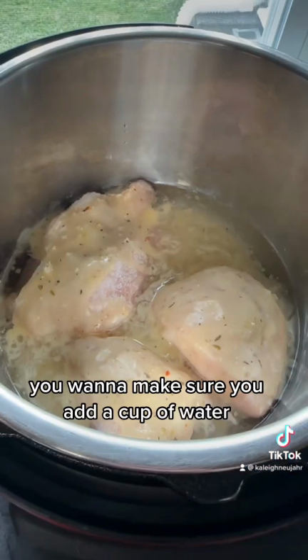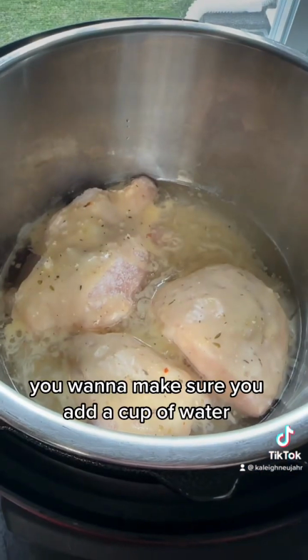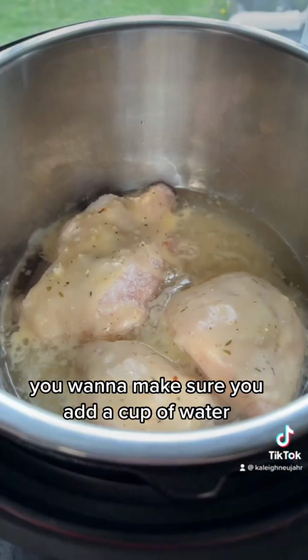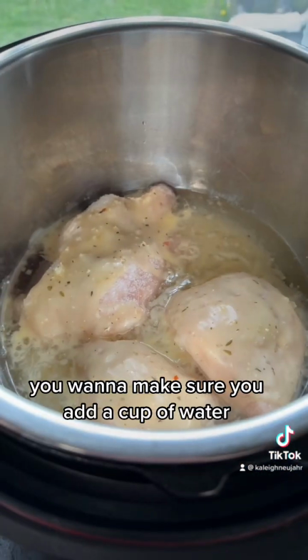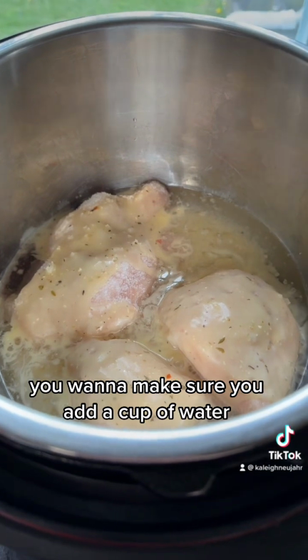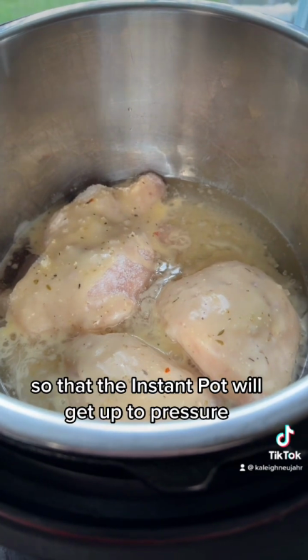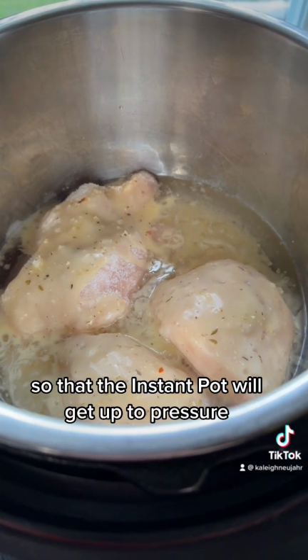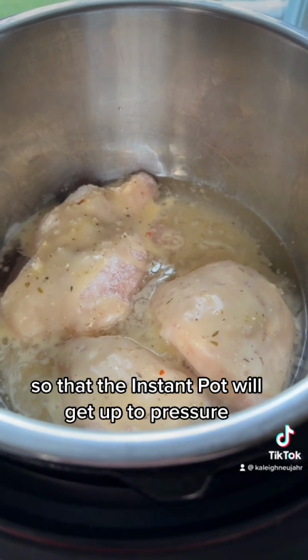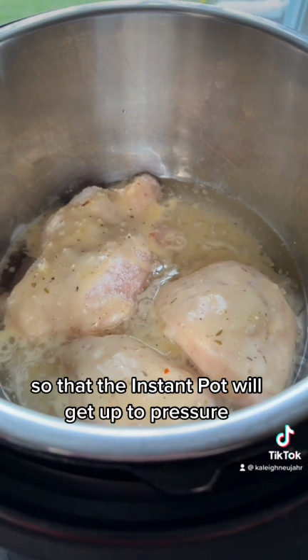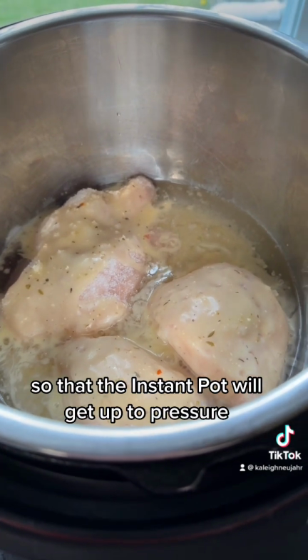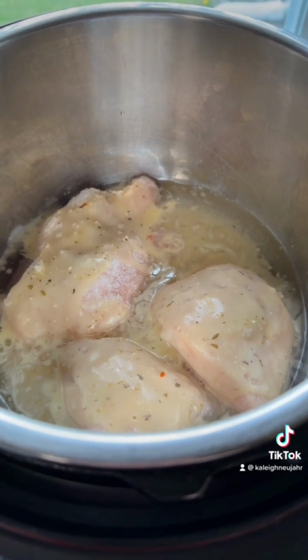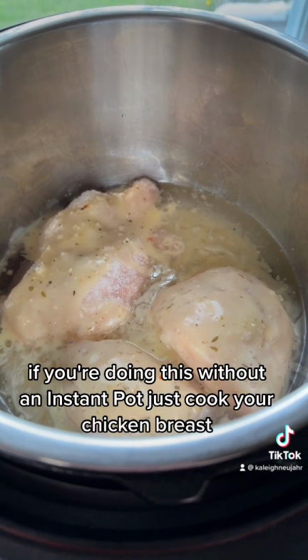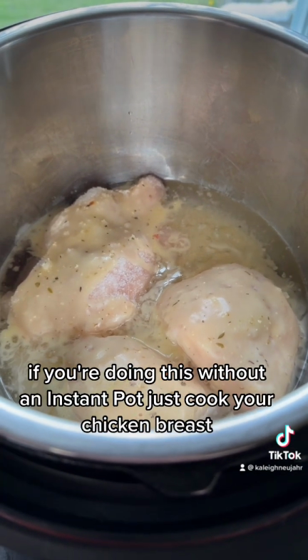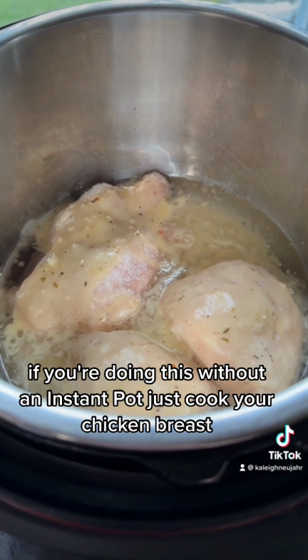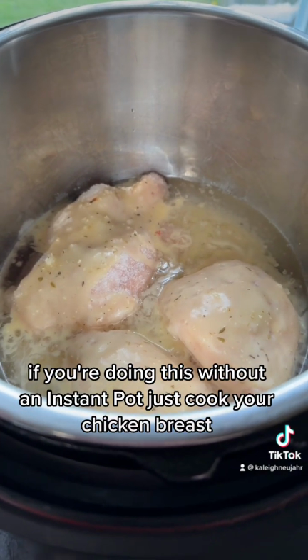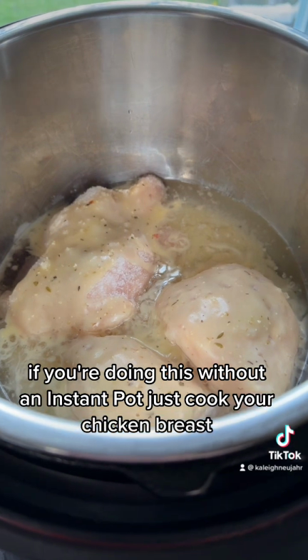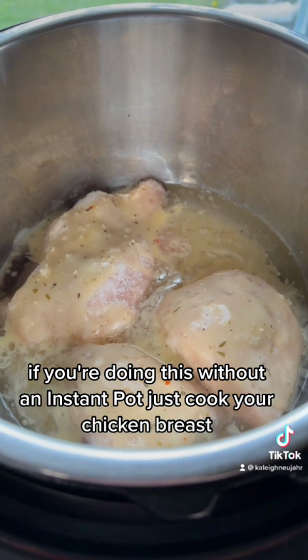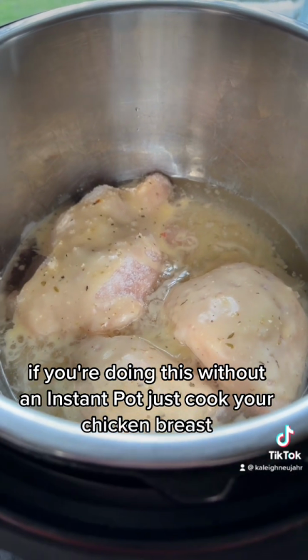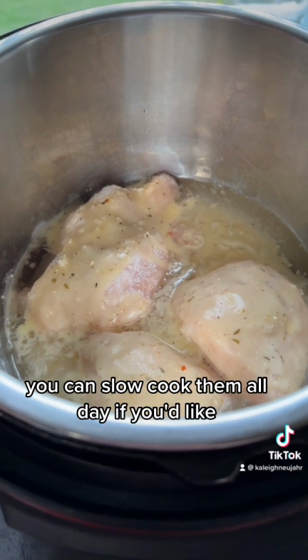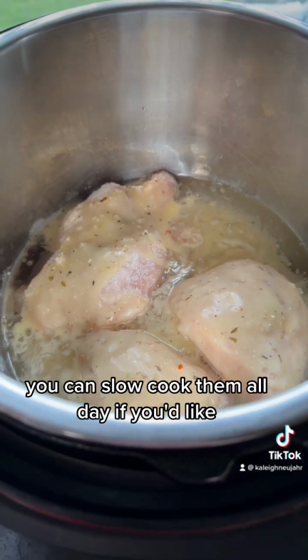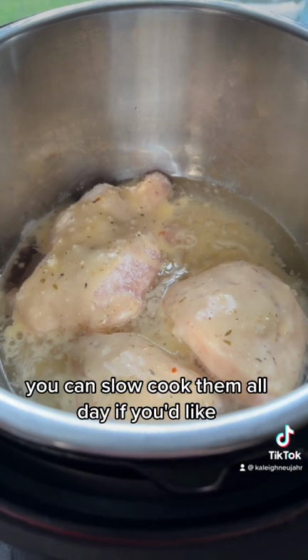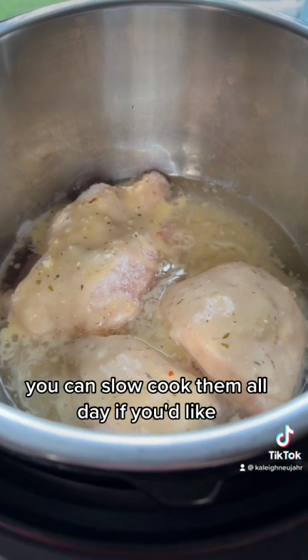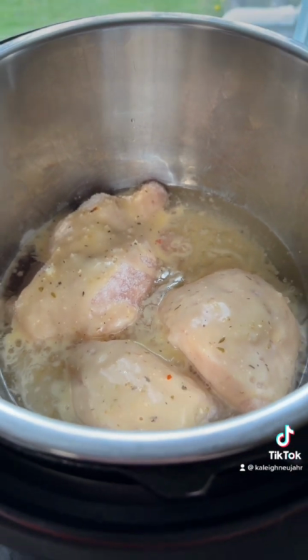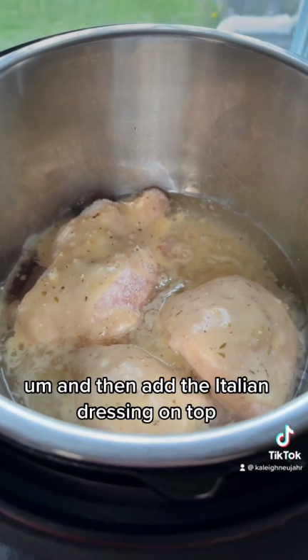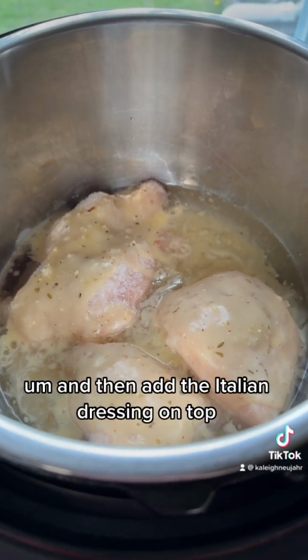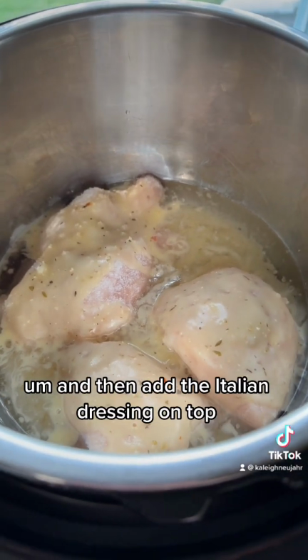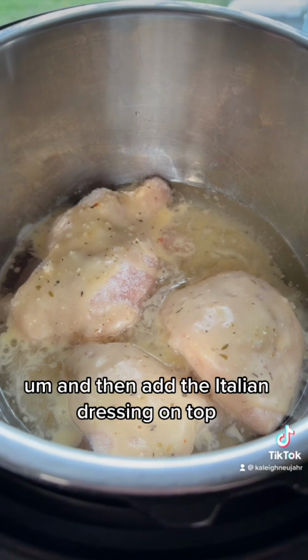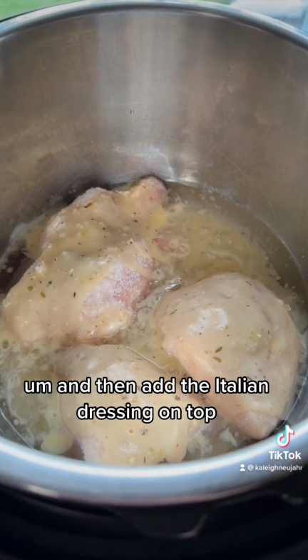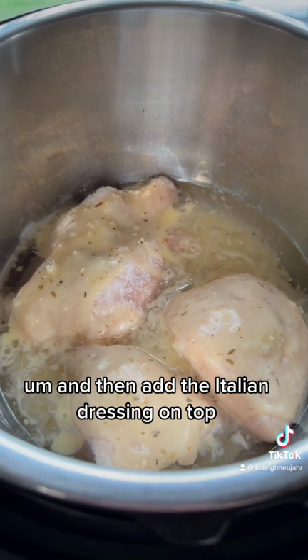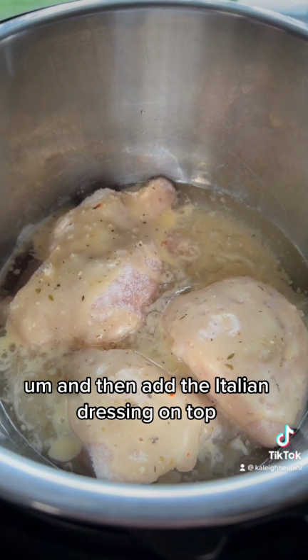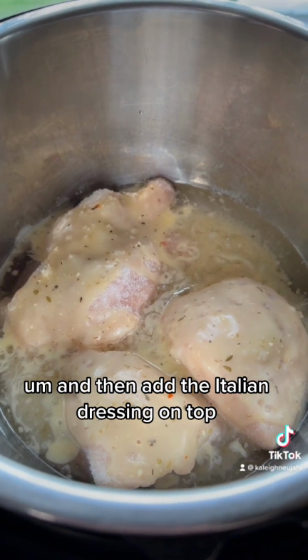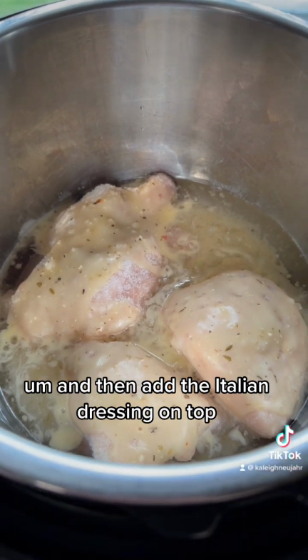You want to make sure you add a cup of water so that the Instant Pot will get up to pressure. If you're doing this without an Instant Pot, just cook your chicken breast — you can slow cook them all day if you'd like — and then add the Italian dressing on top.